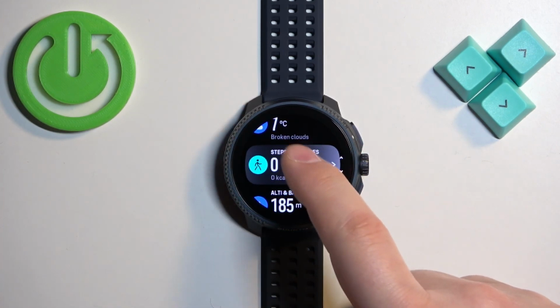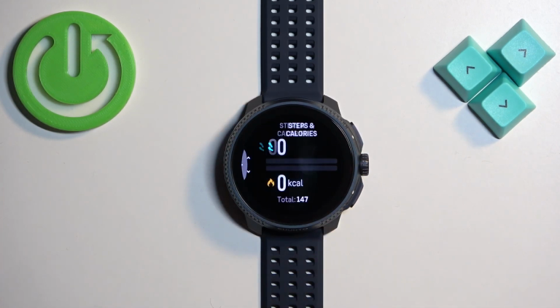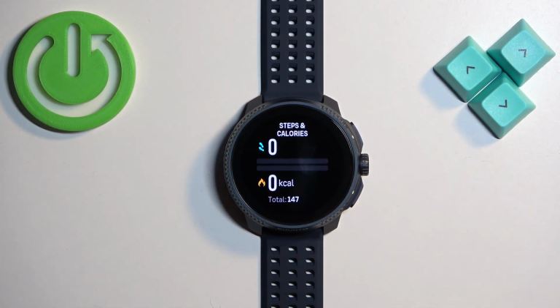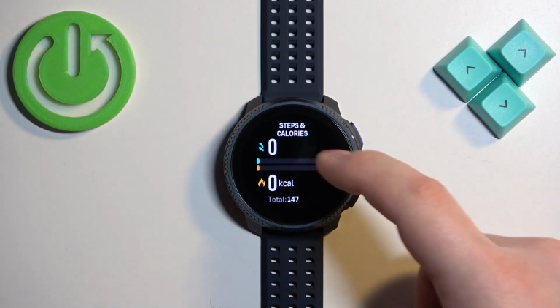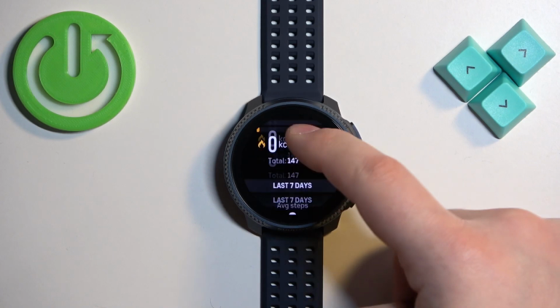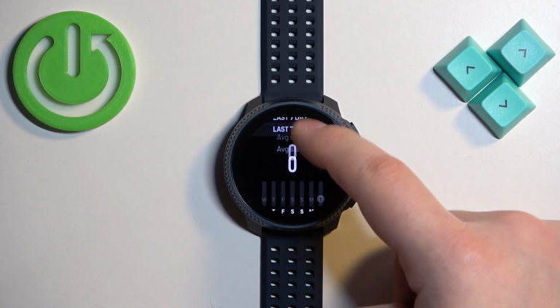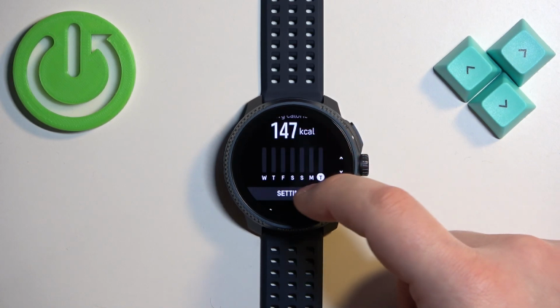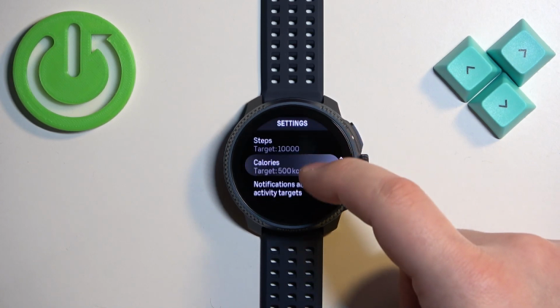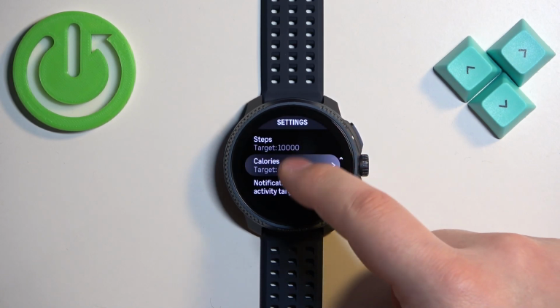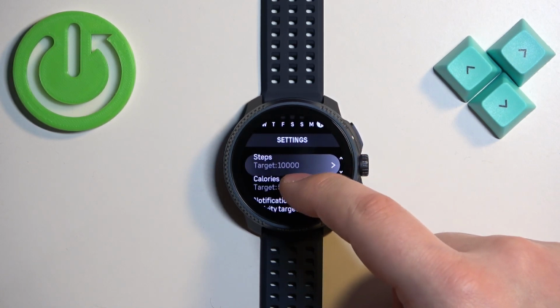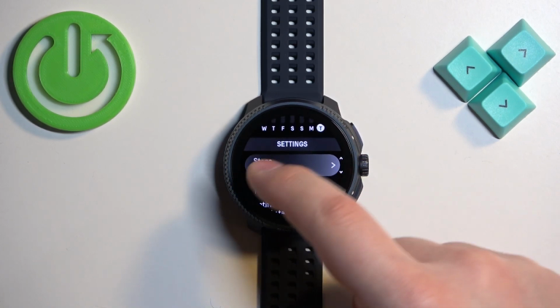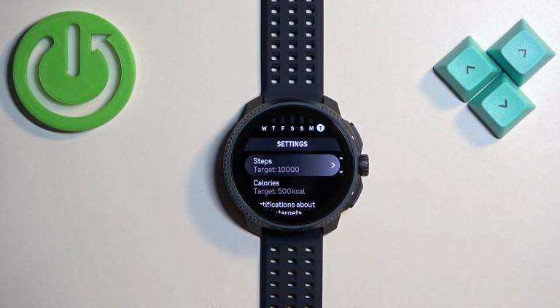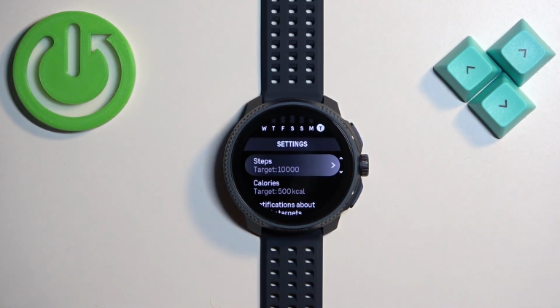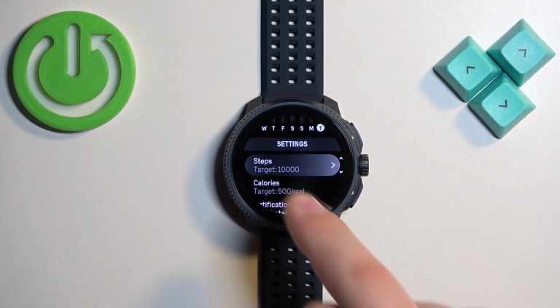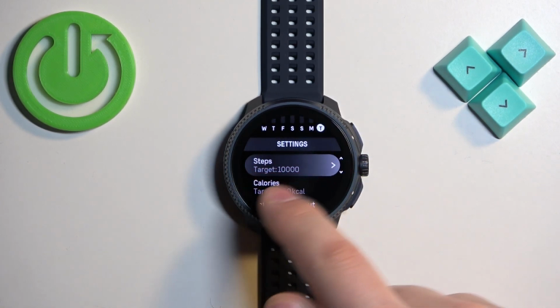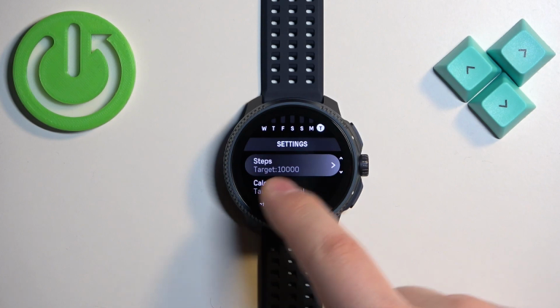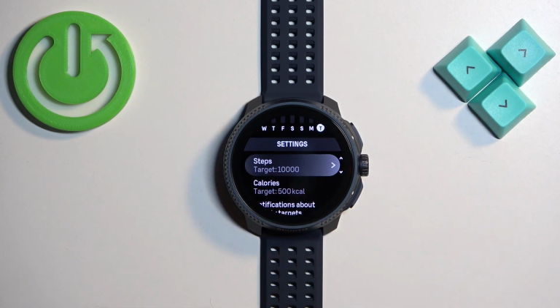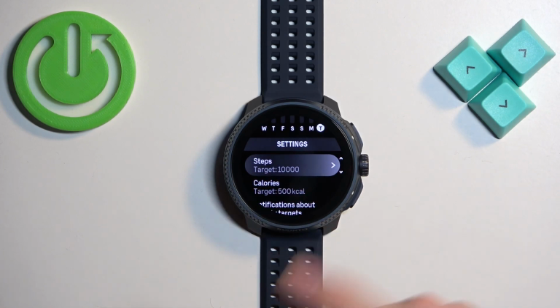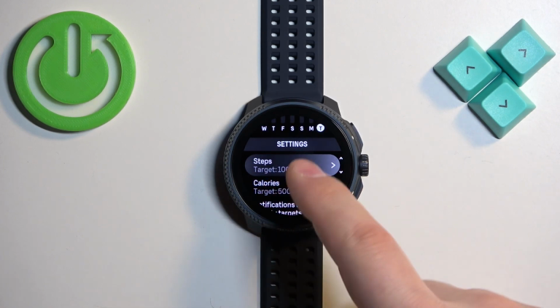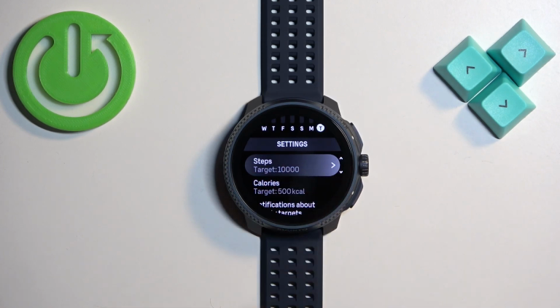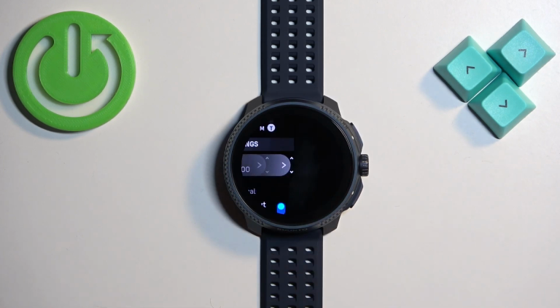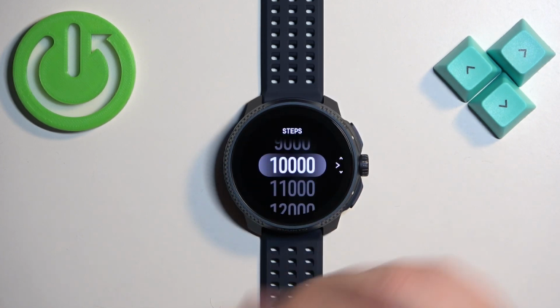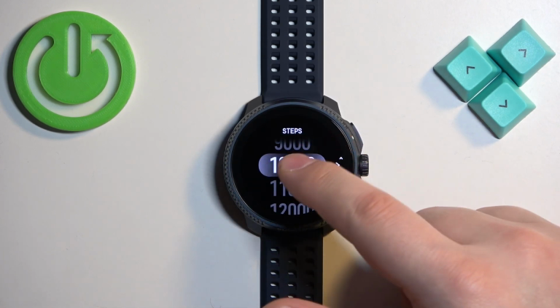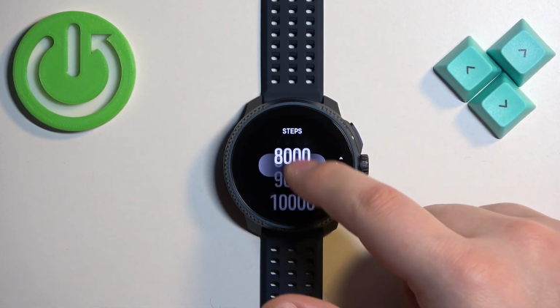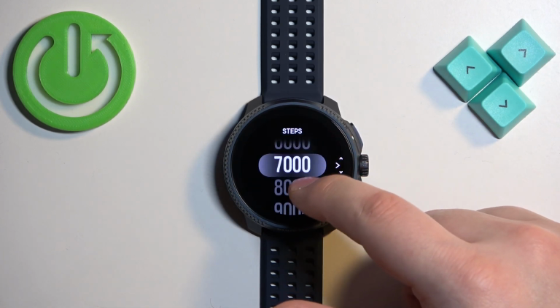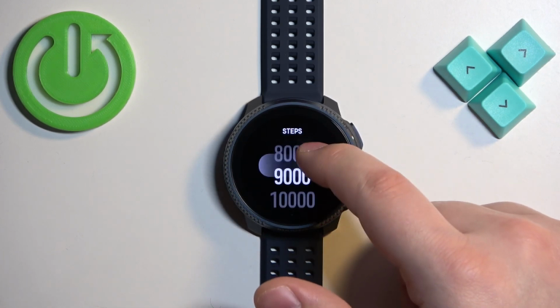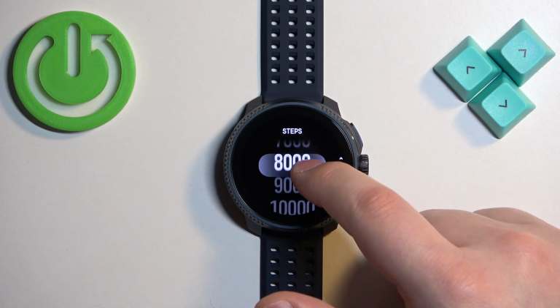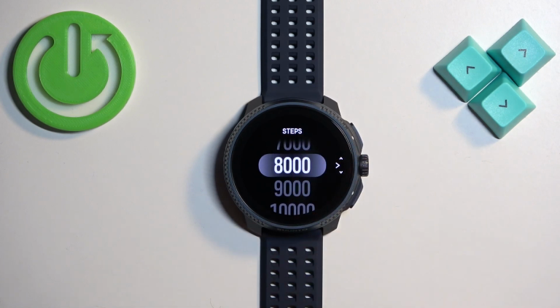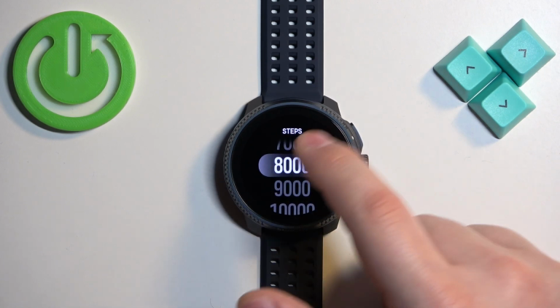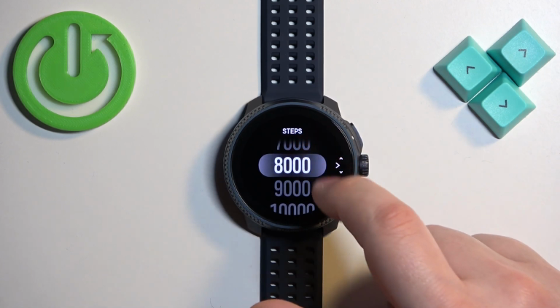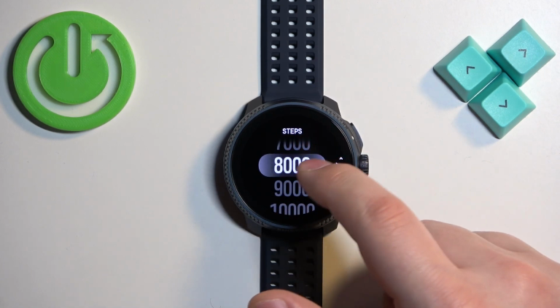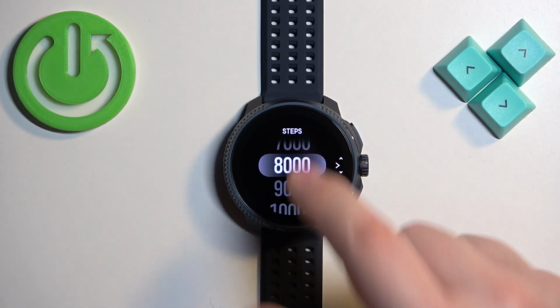Tap on it to enter. Here scroll down and find the category called Settings. Under Settings you will see Steps, and you can tap on Steps and change the daily goal for the steps by selecting one you like.